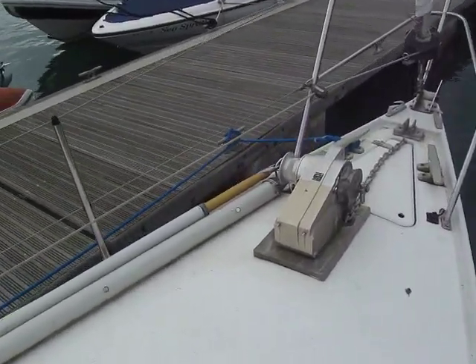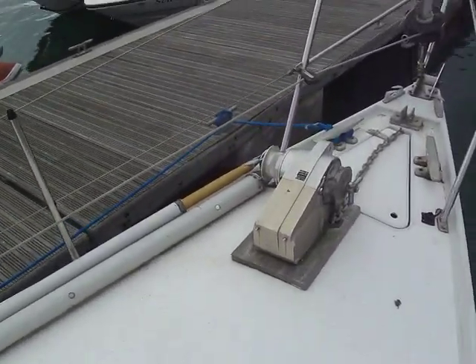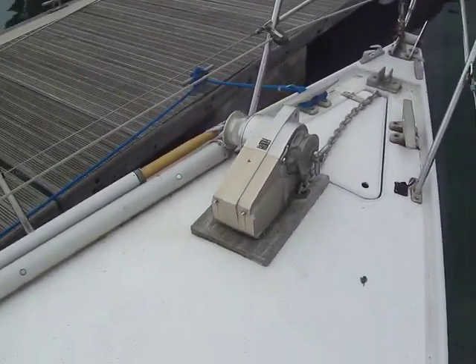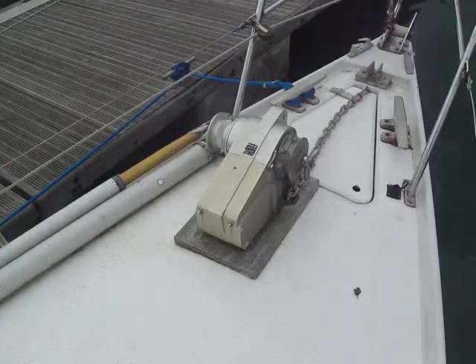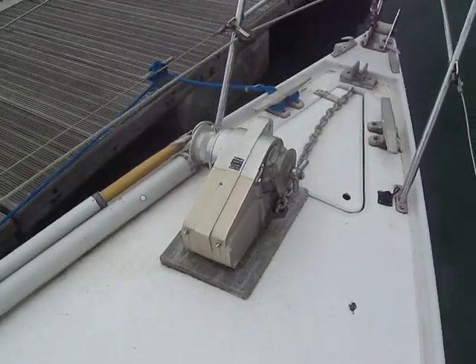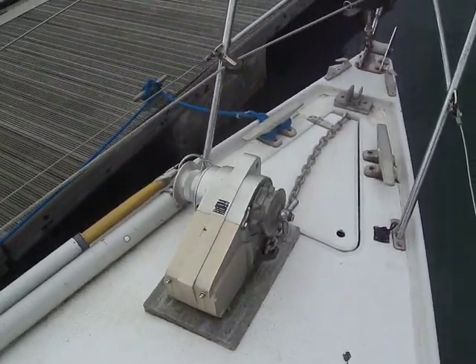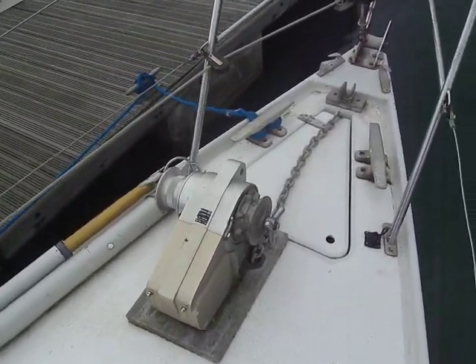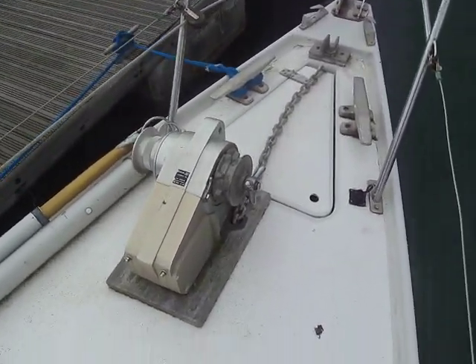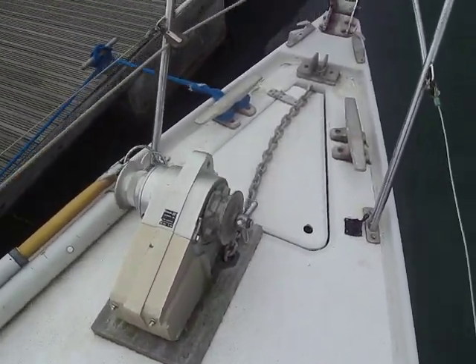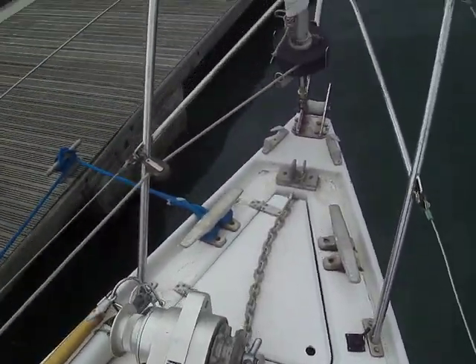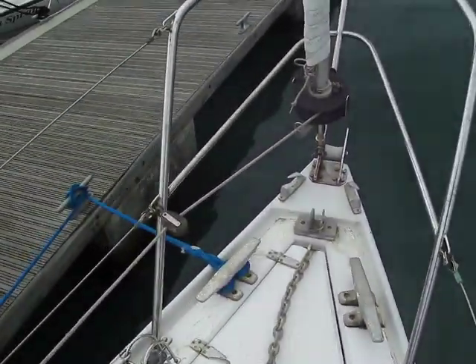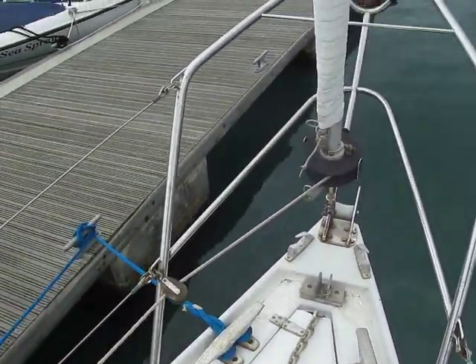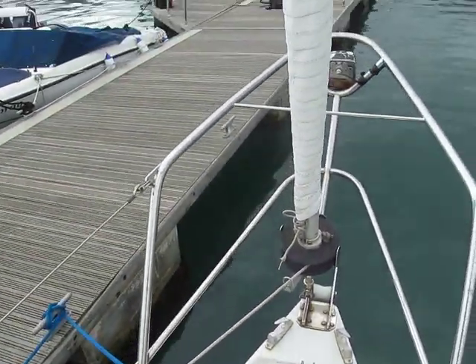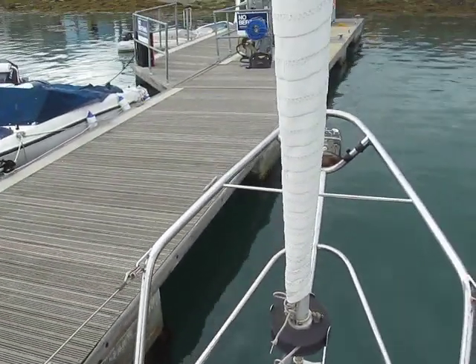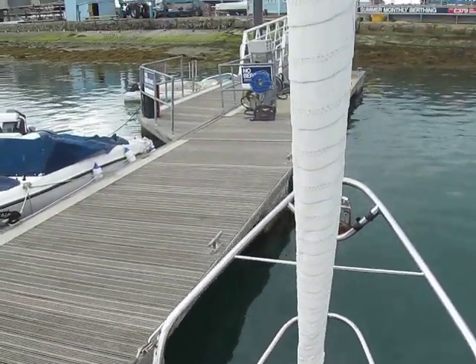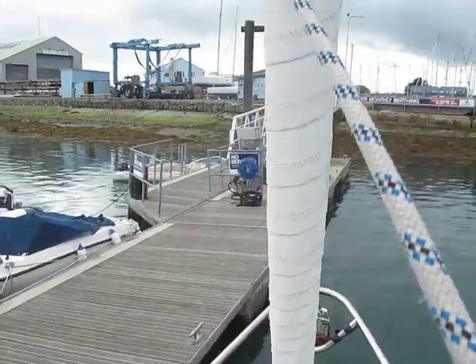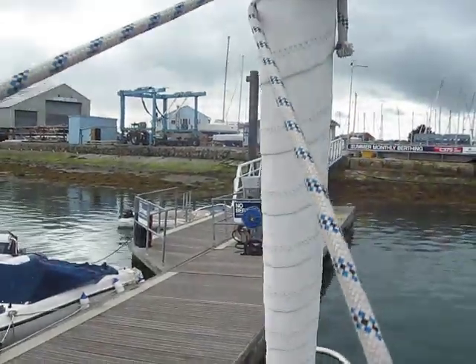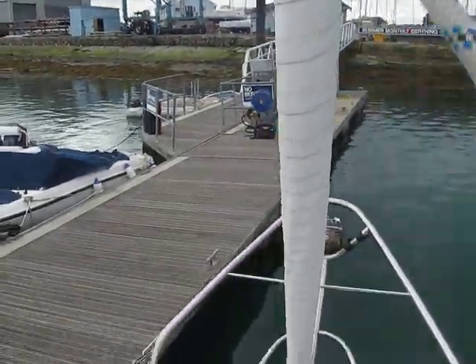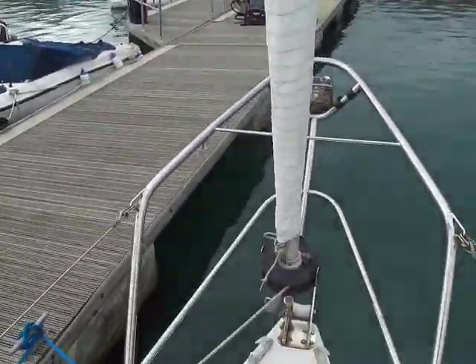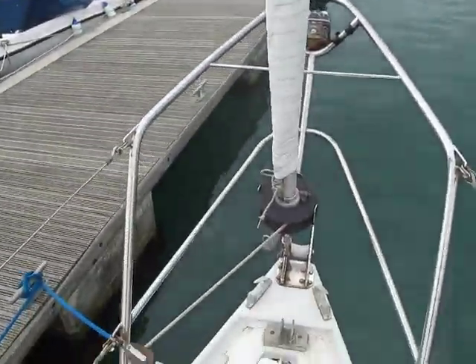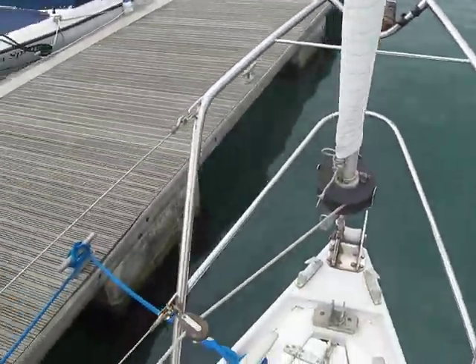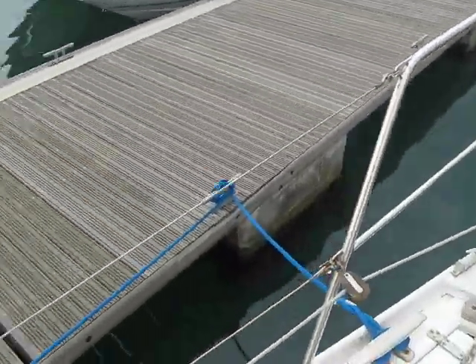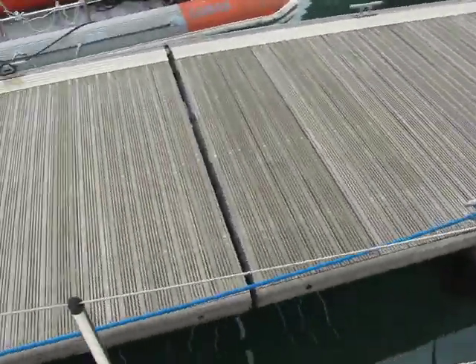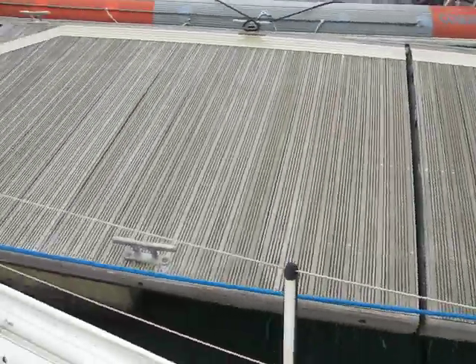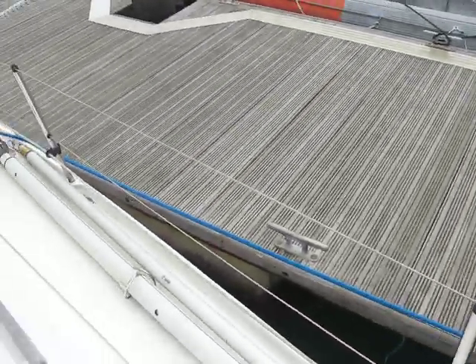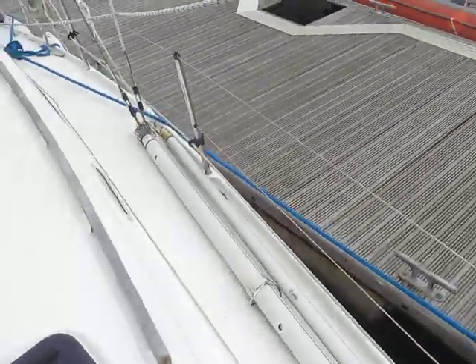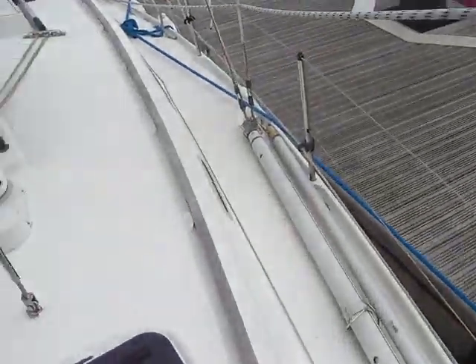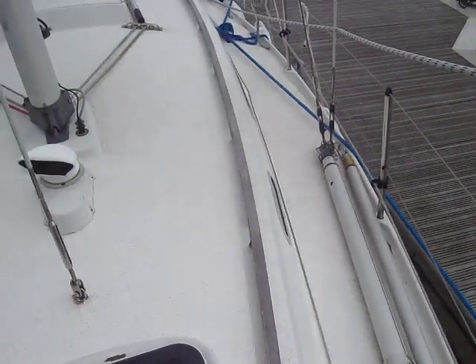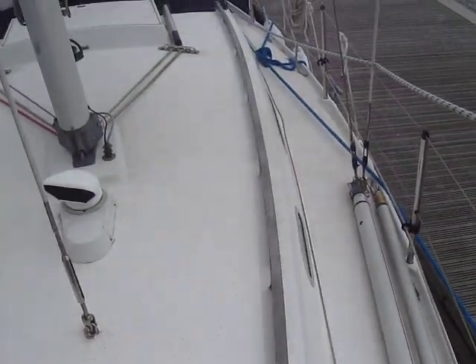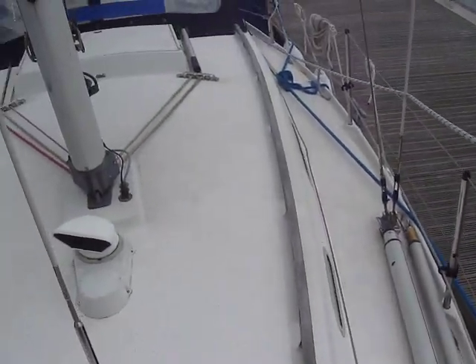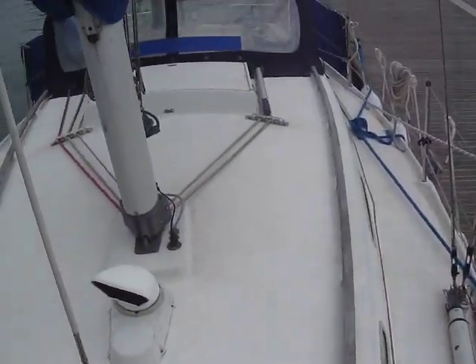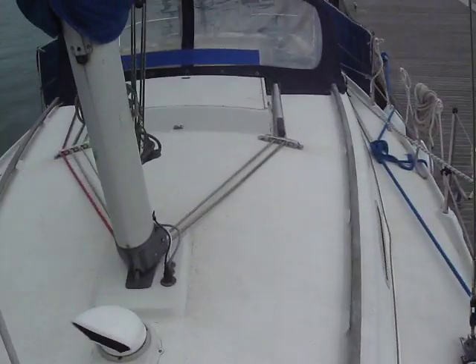I think that windlass is for the QE2! And there's a nice new port sail actually. Back along the side deck again.